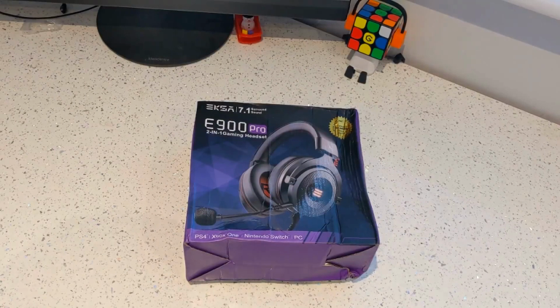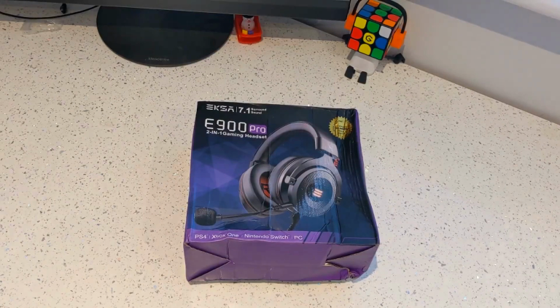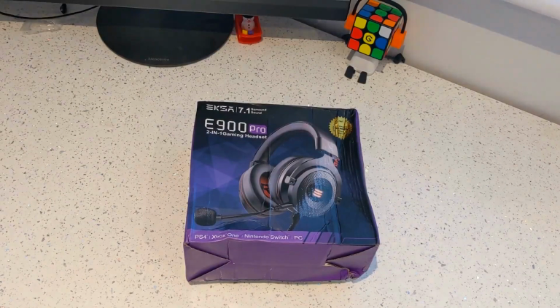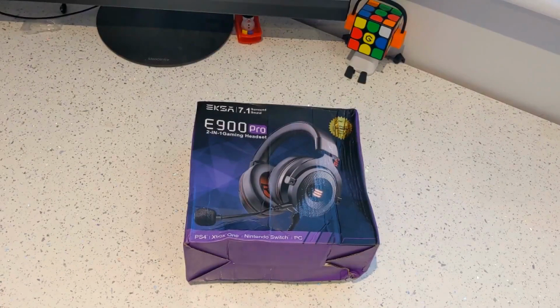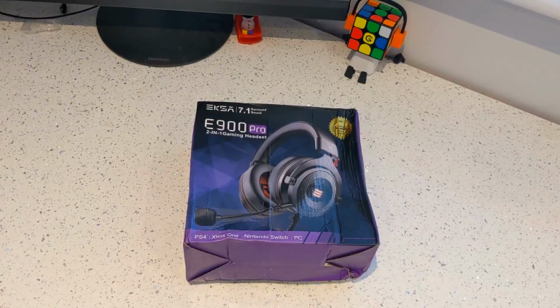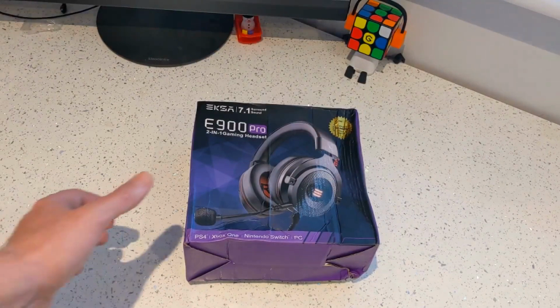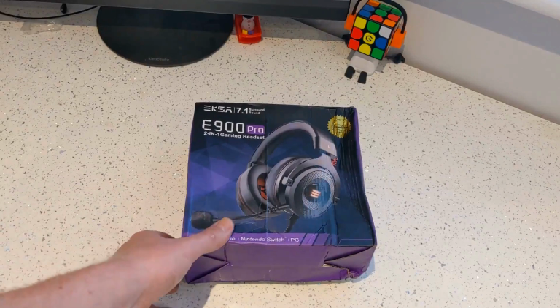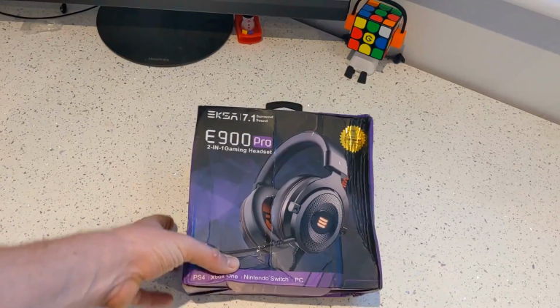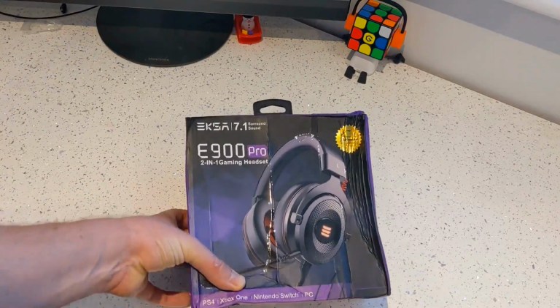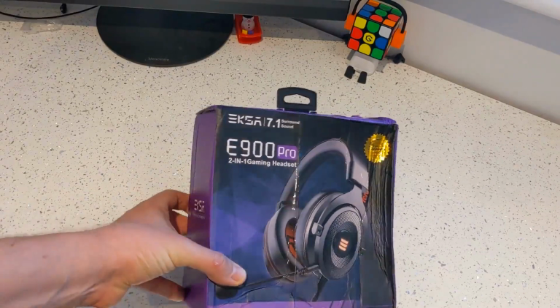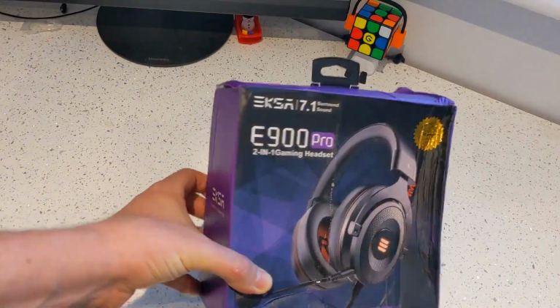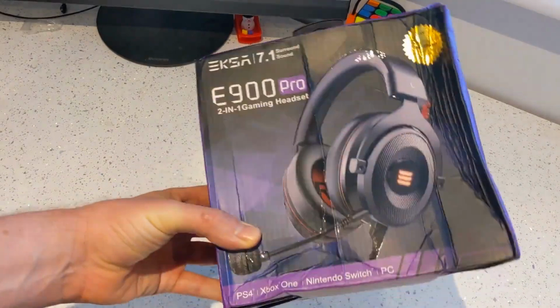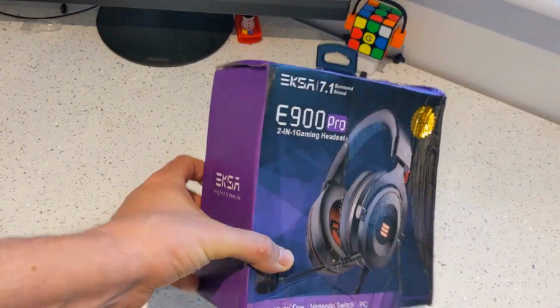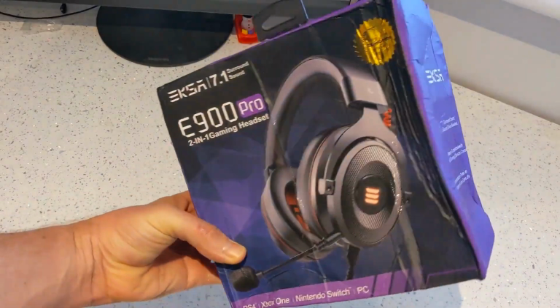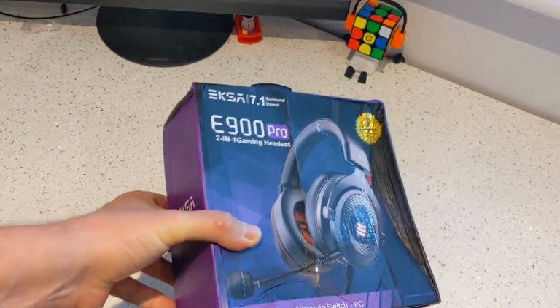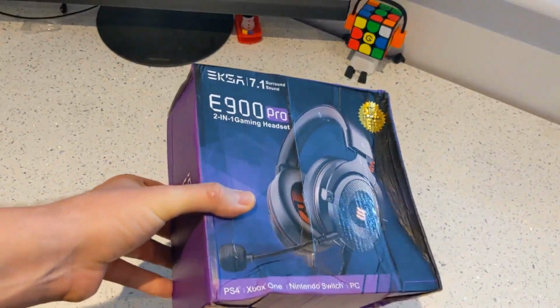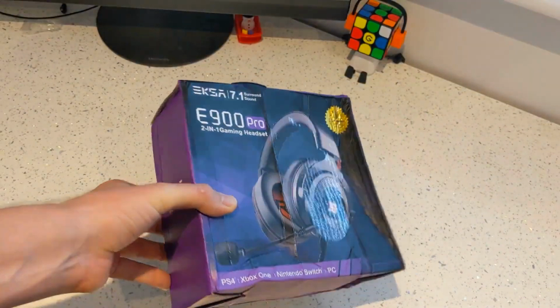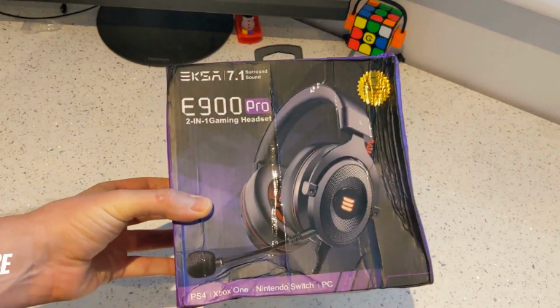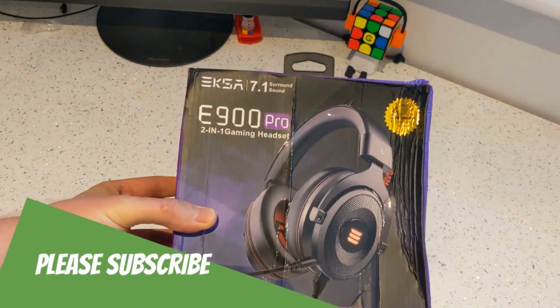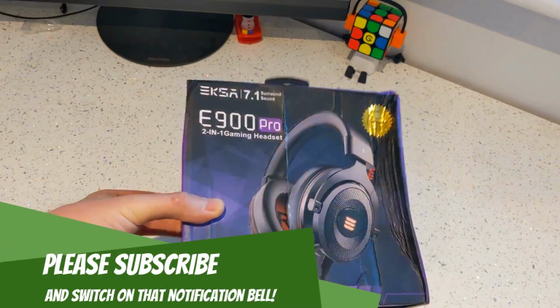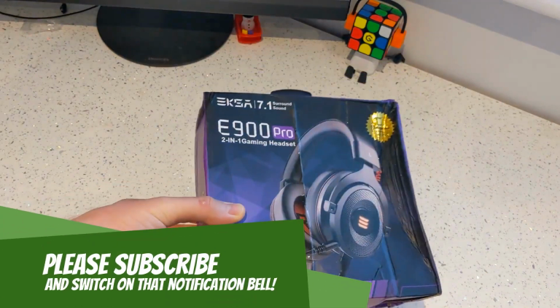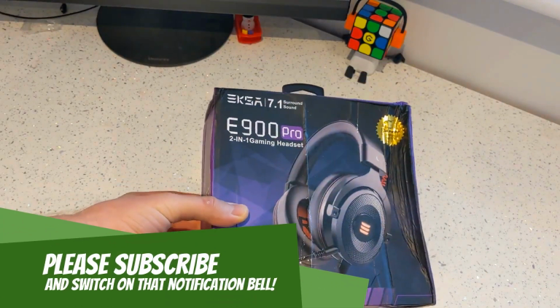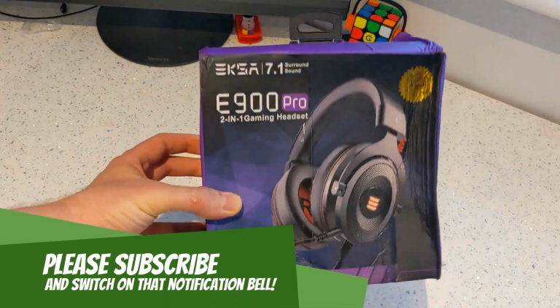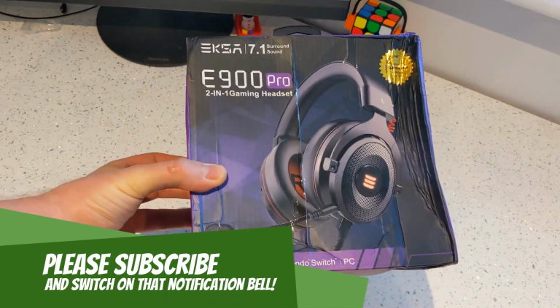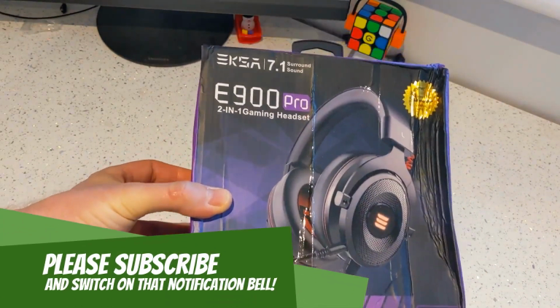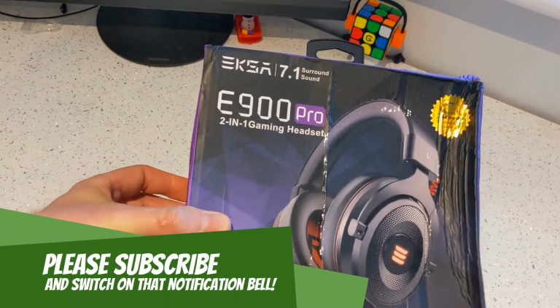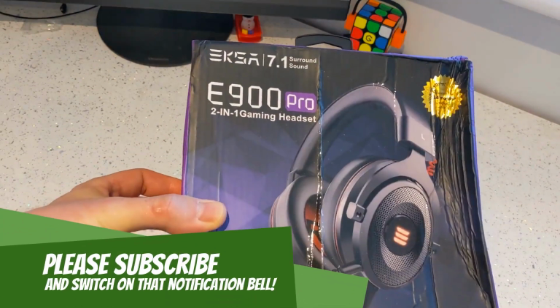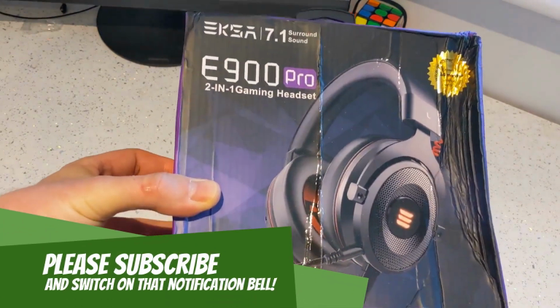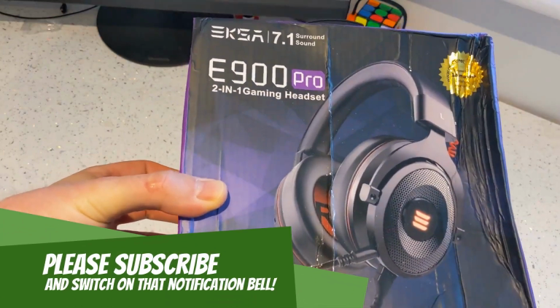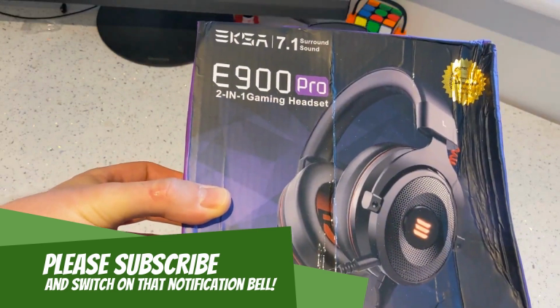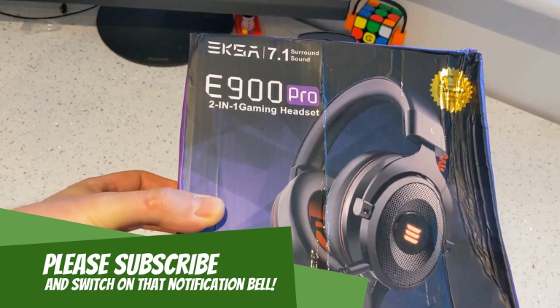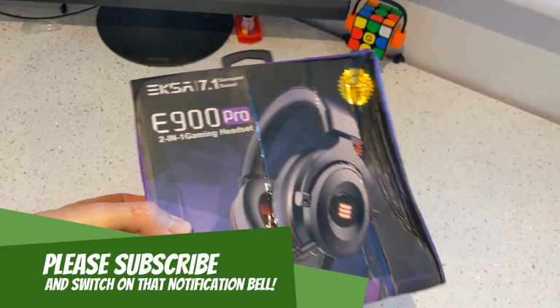Hi guys, Neil from the Xbox Hub. We've been speaking to the guys at EXSA — however you want to say it — they sent us over a couple of headsets. This is an unboxing of the E900 Pro 2-in-1 gaming headset.